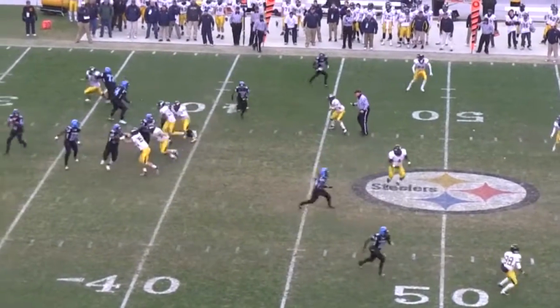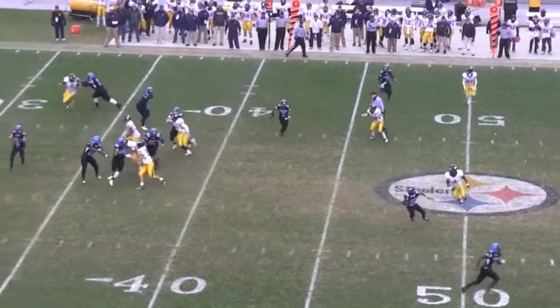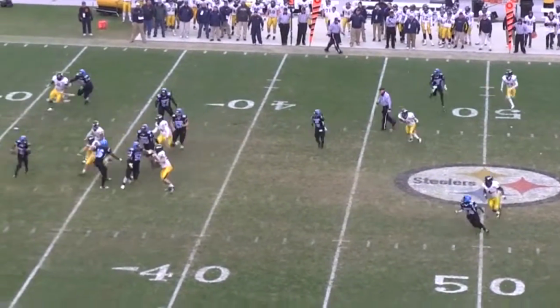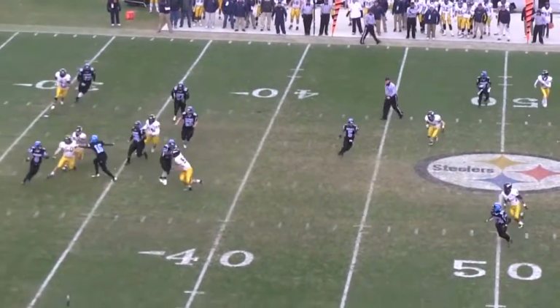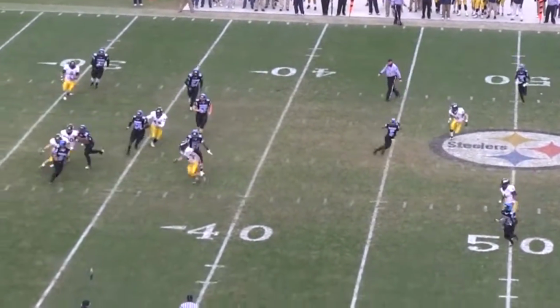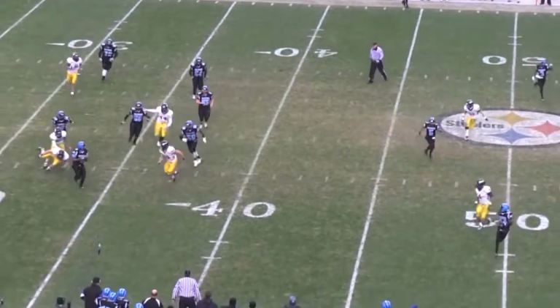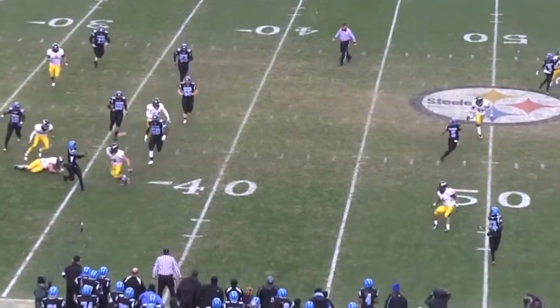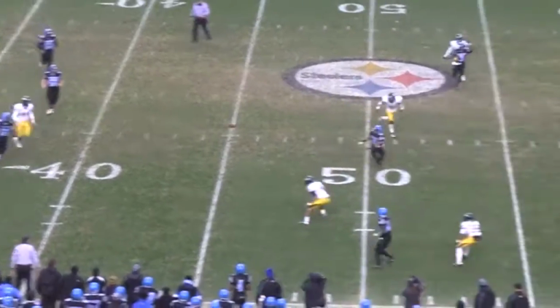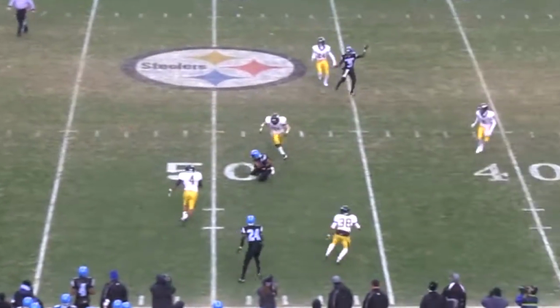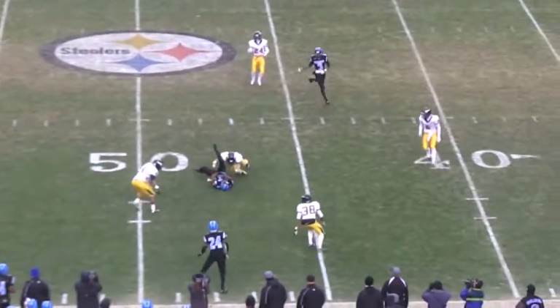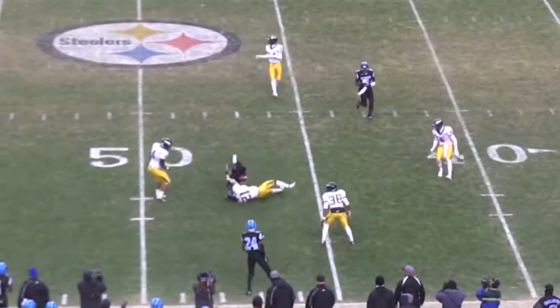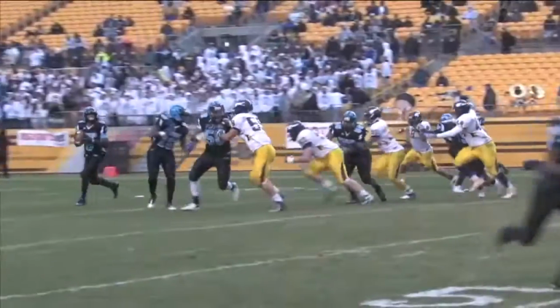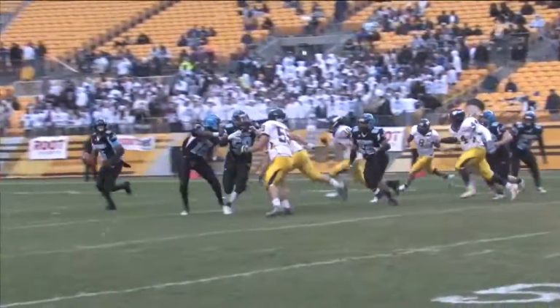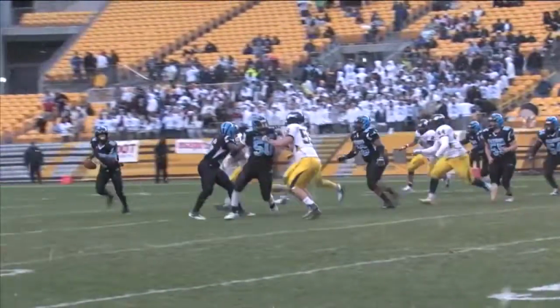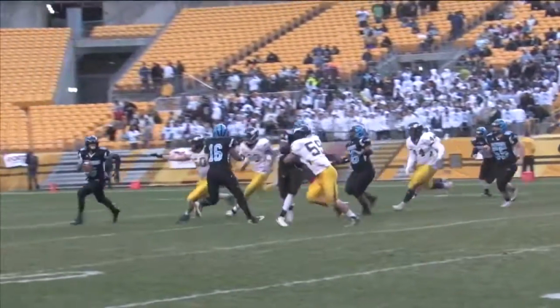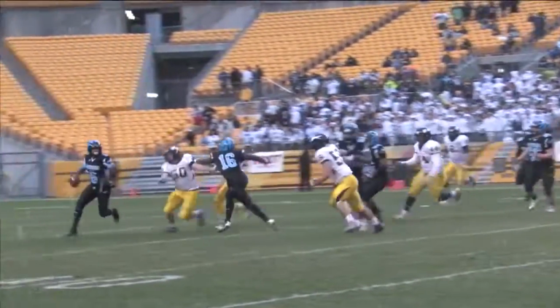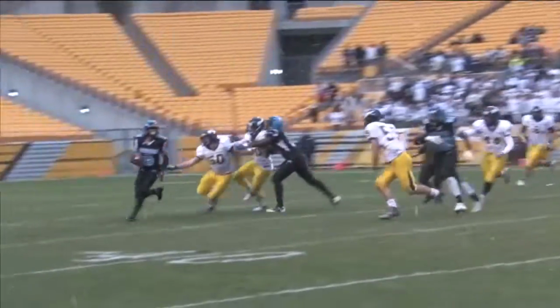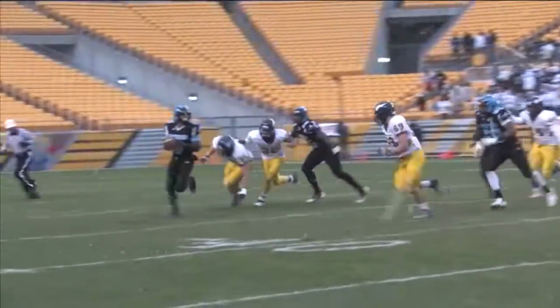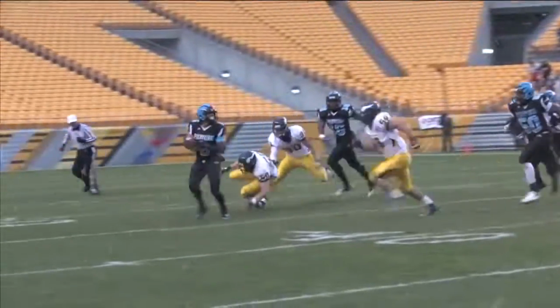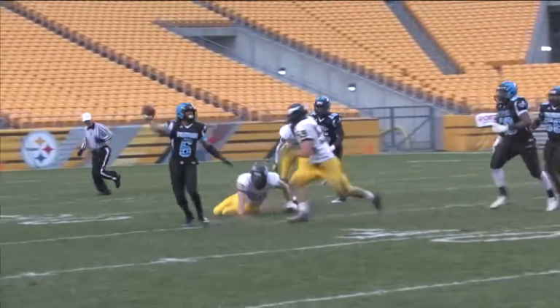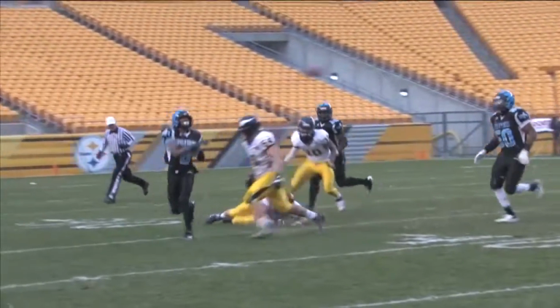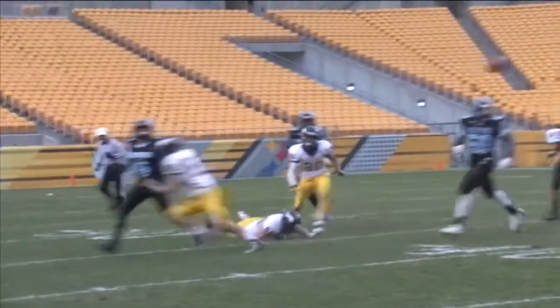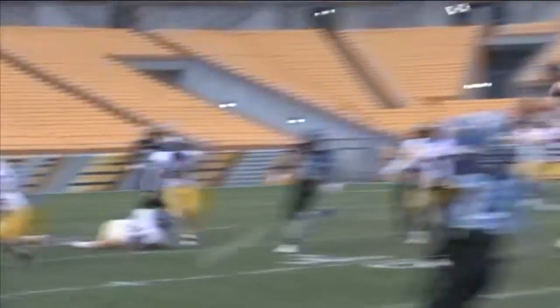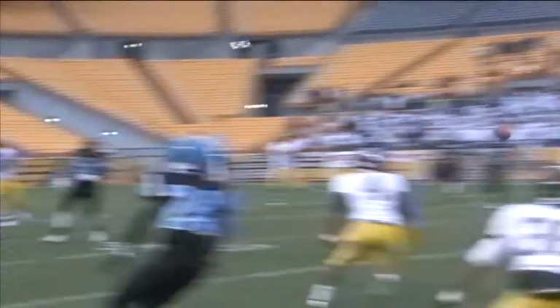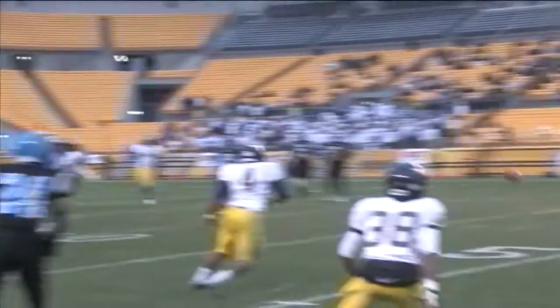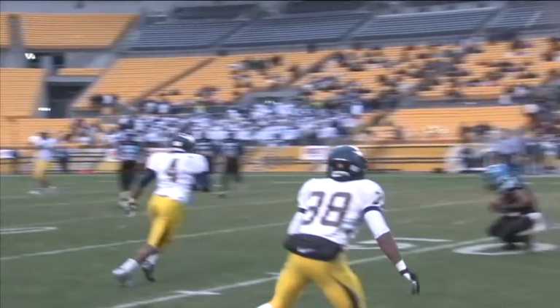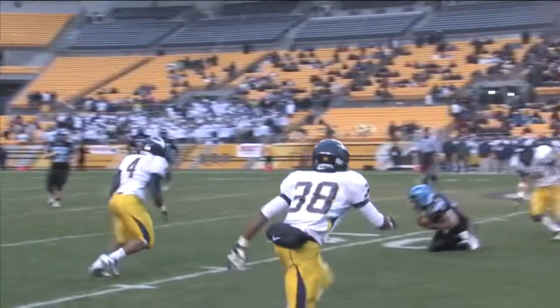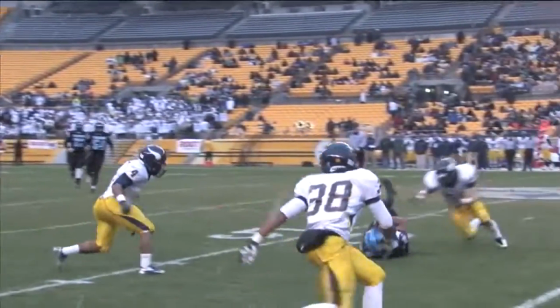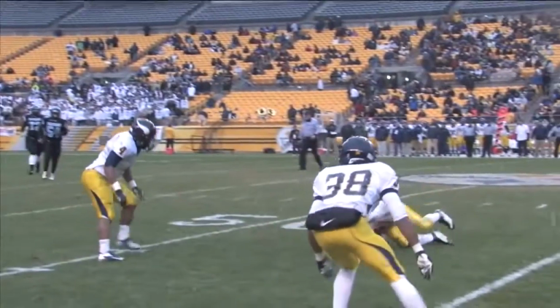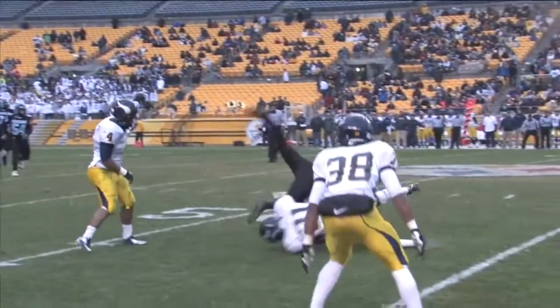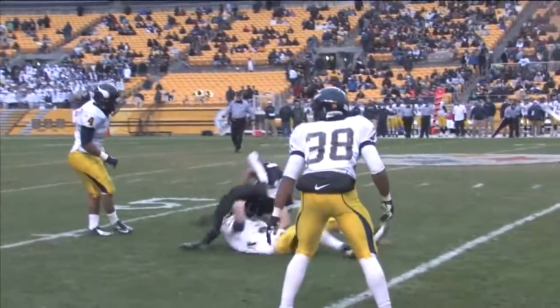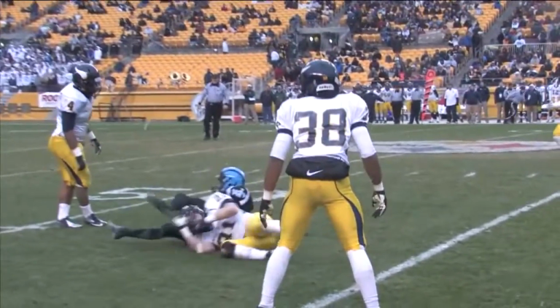From the pistol, rolling to the right, still rolling — Randall throws underneath, has a man right near the sticks inside Central Catholic territory. A diving catch goes underneath and a nice catch by Tompkins — they move the sticks, they convert, the Wolverines do.